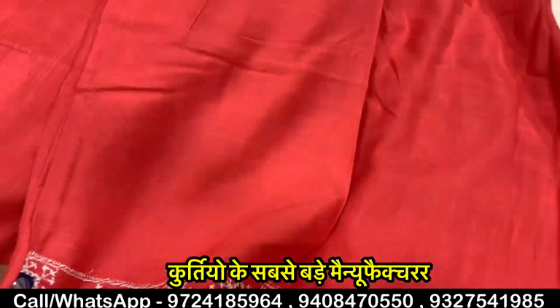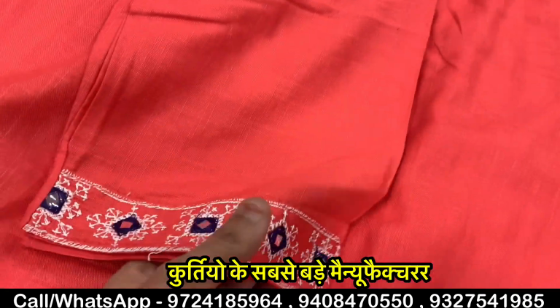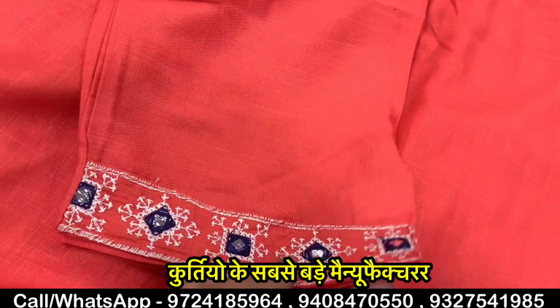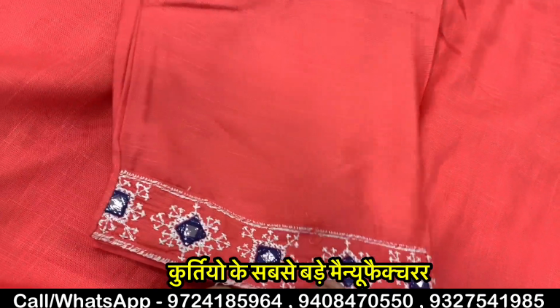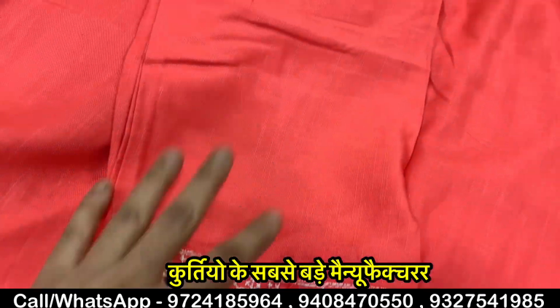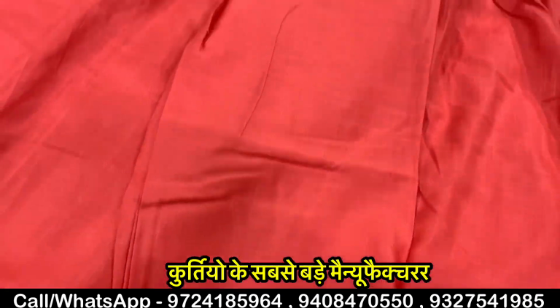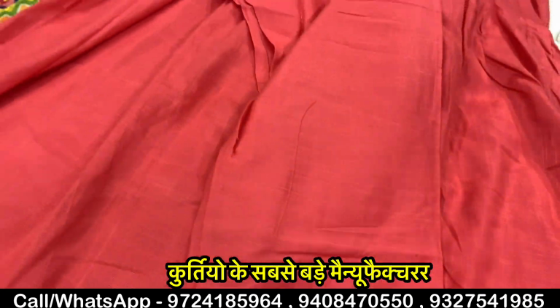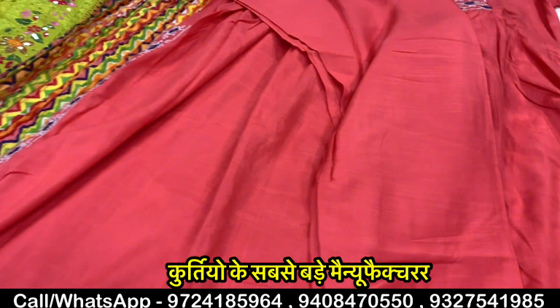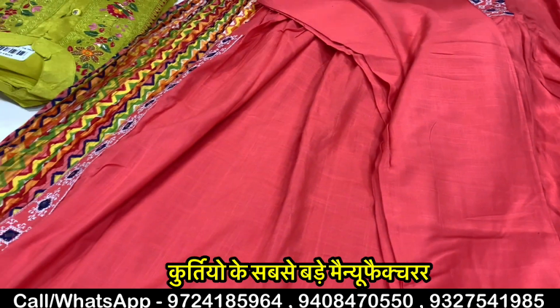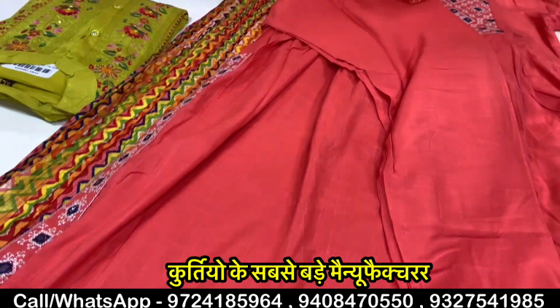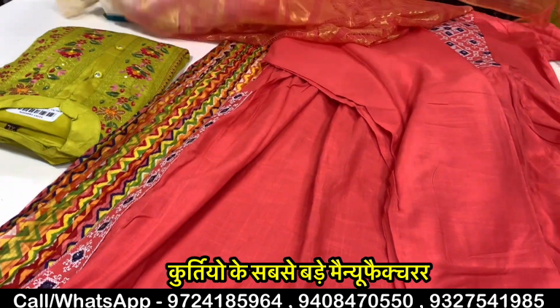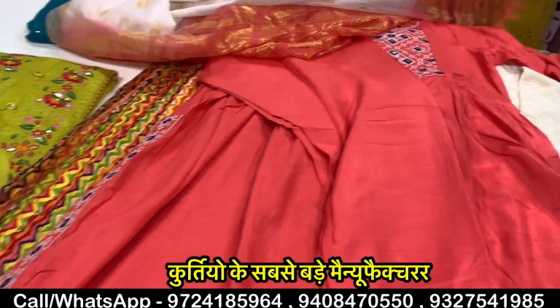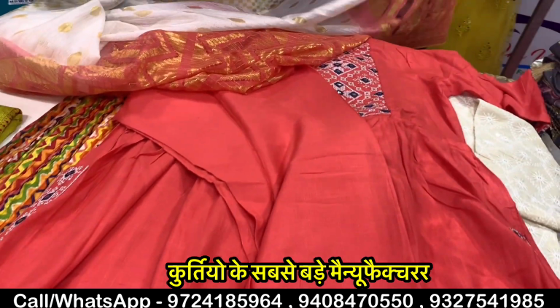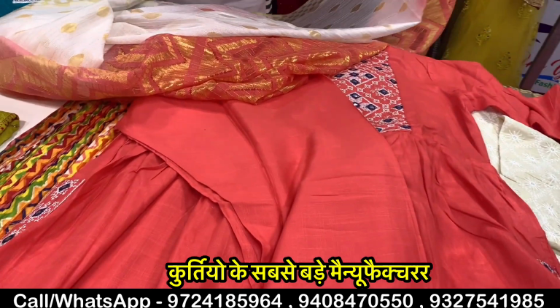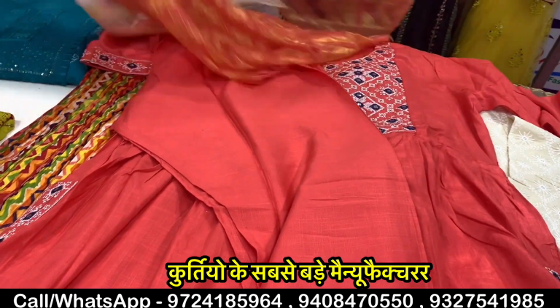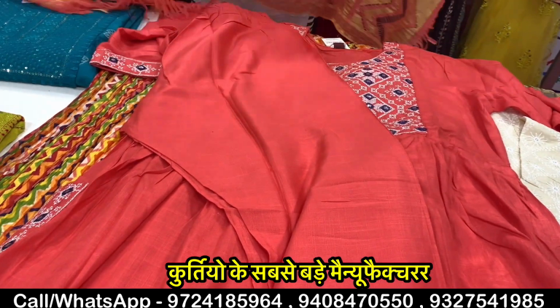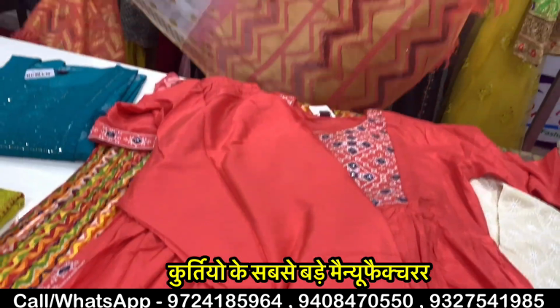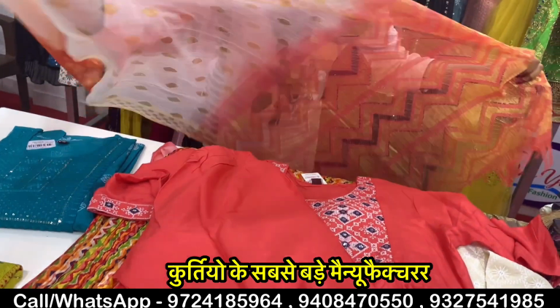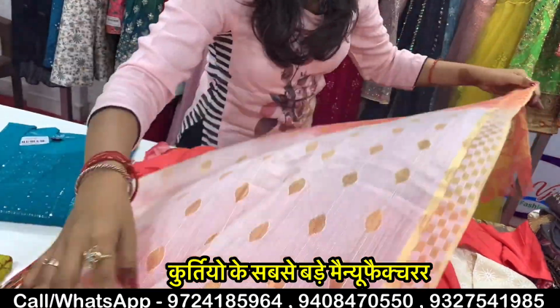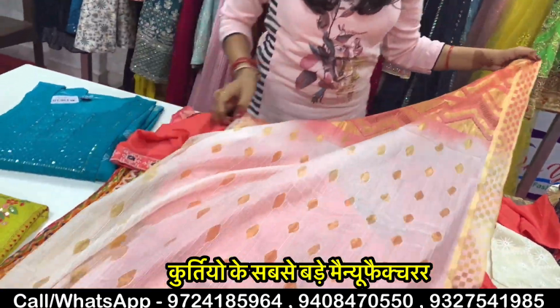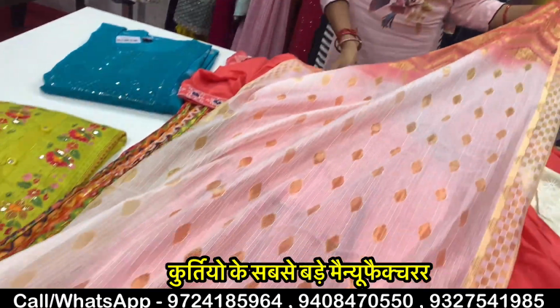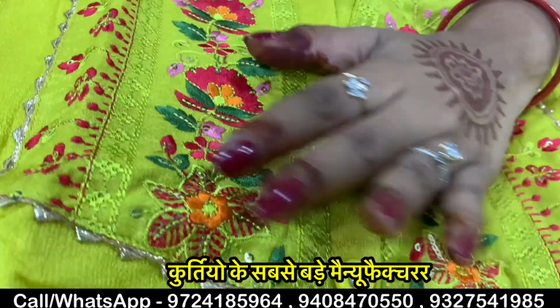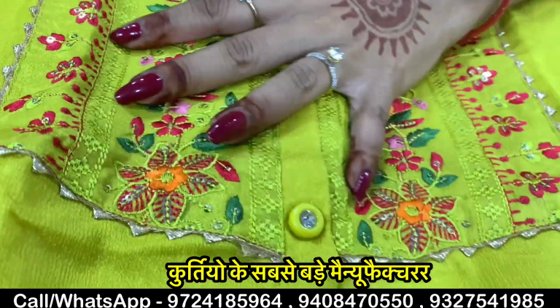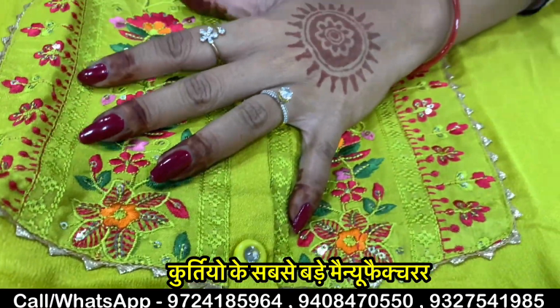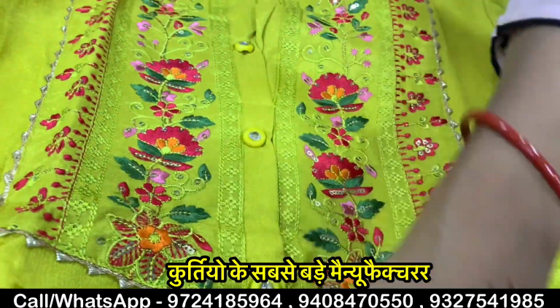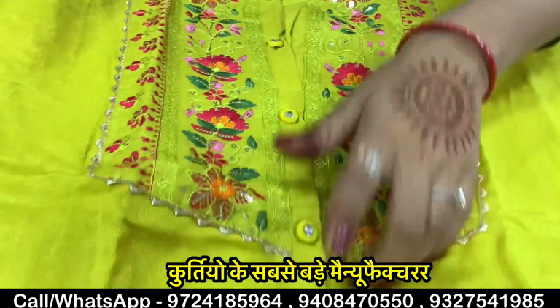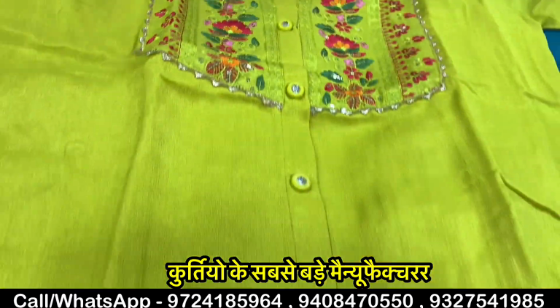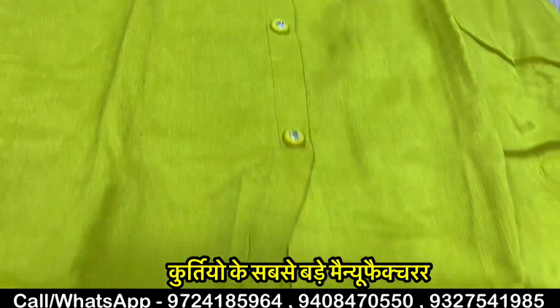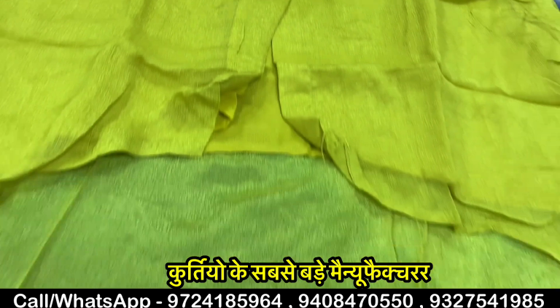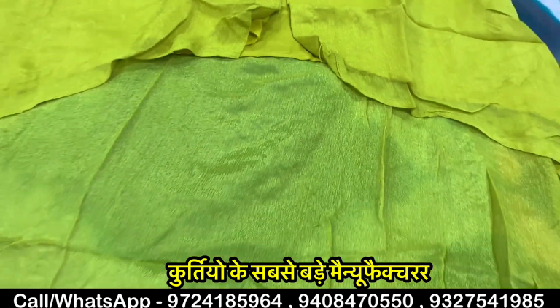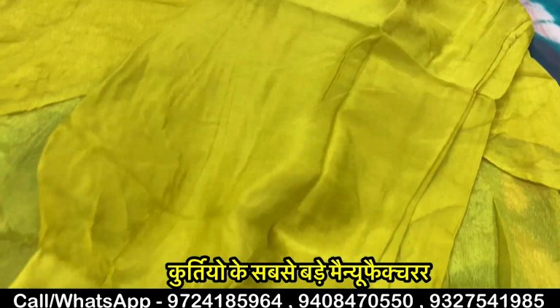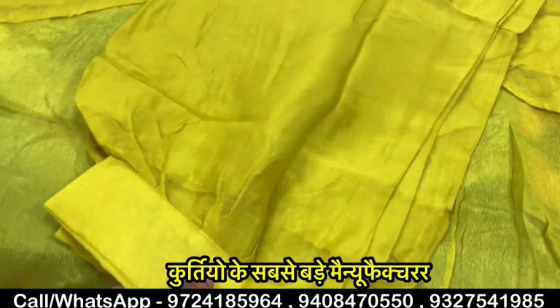This is a very beautiful product design. If I show you the top of this, you will find a netted top with a design featuring embroidery work. You will also find a bottom of the Argani pattern.